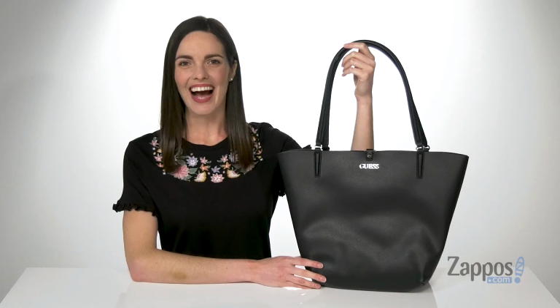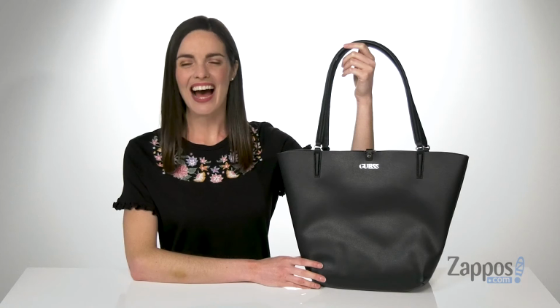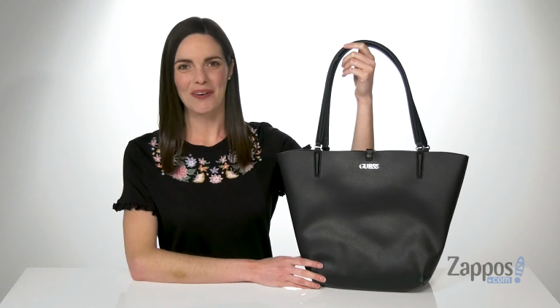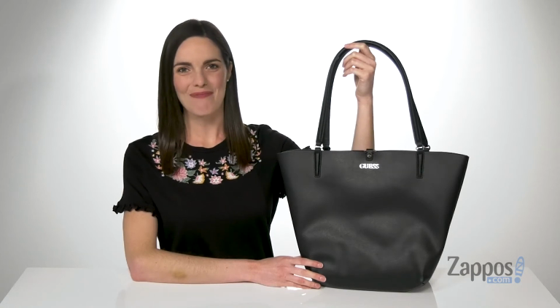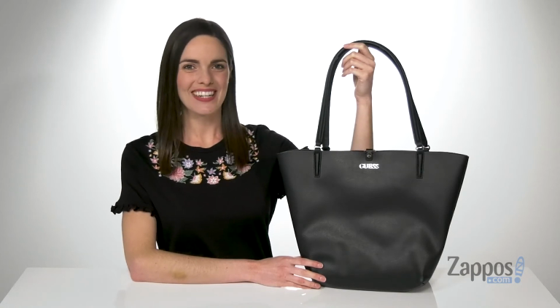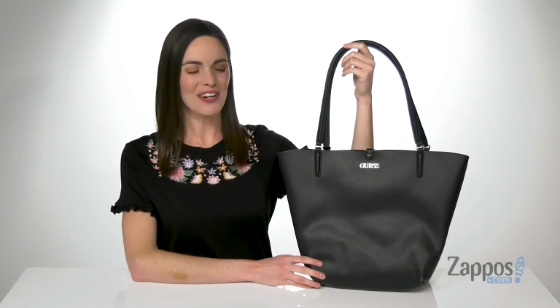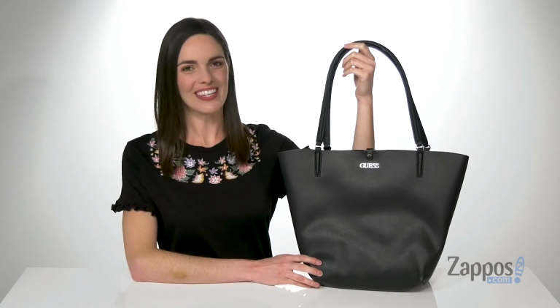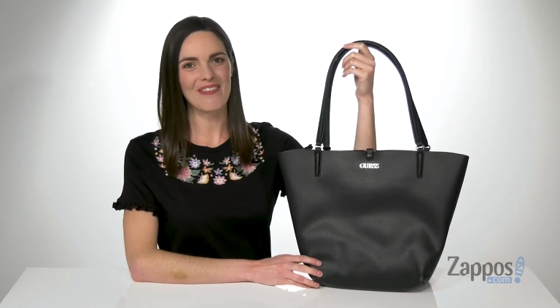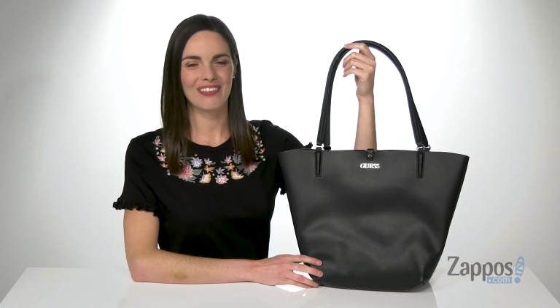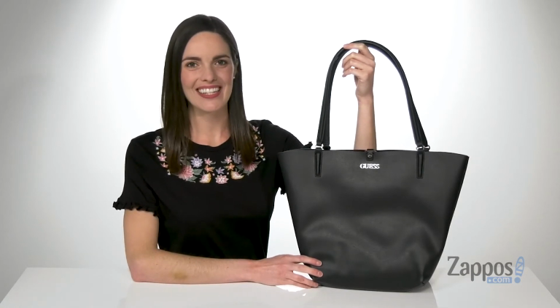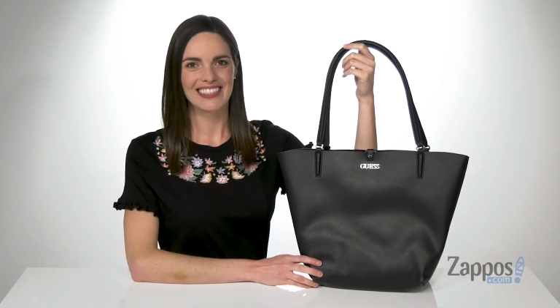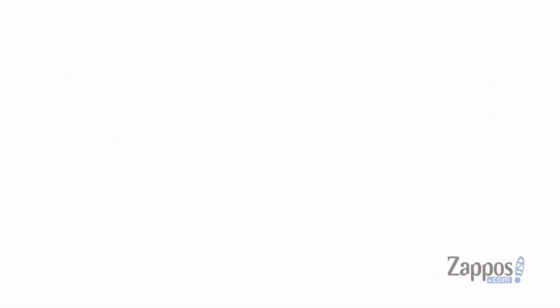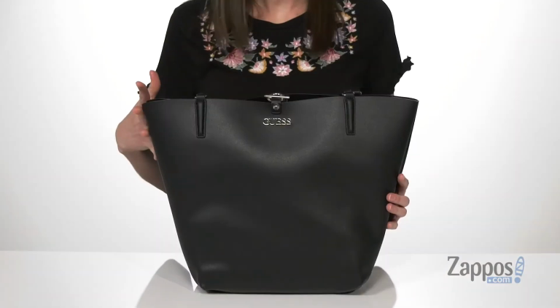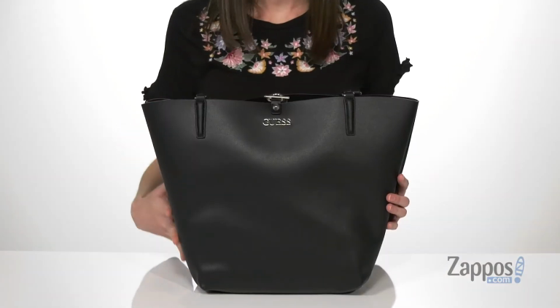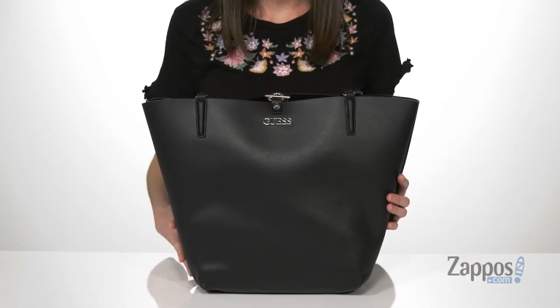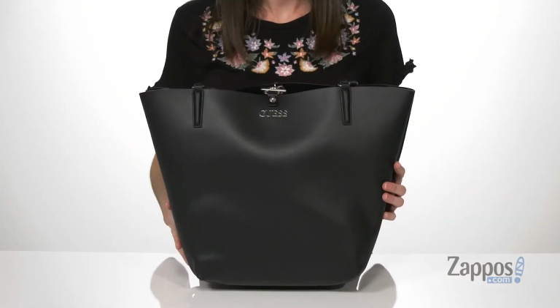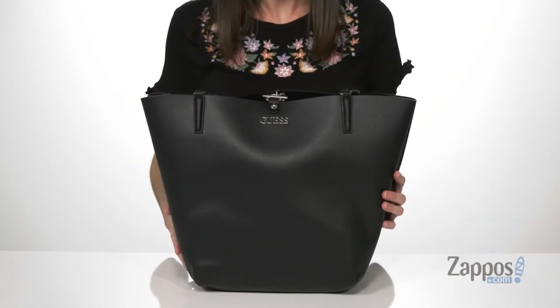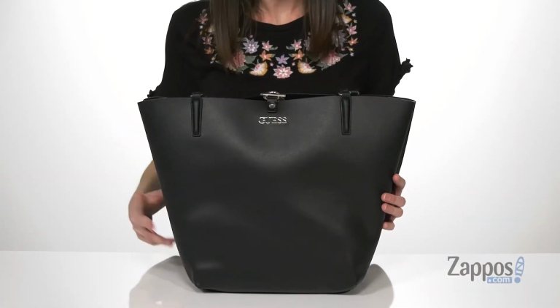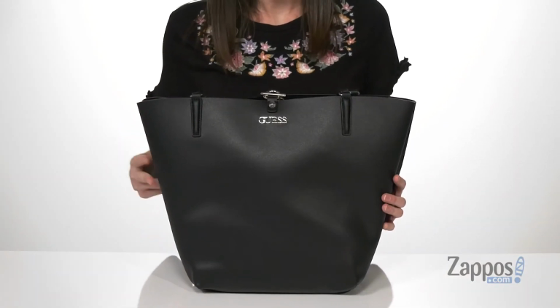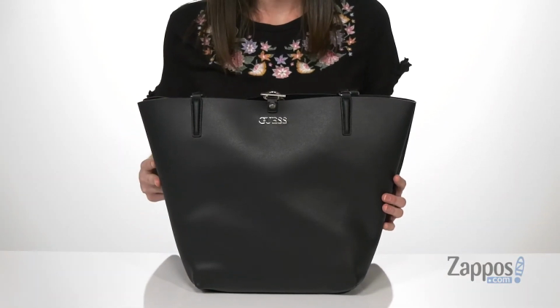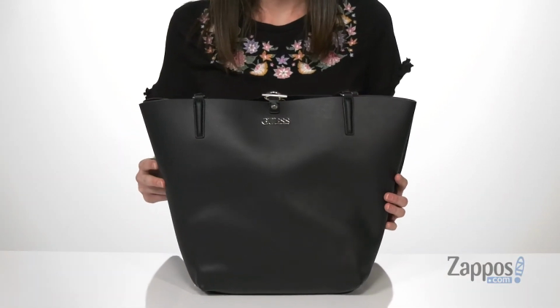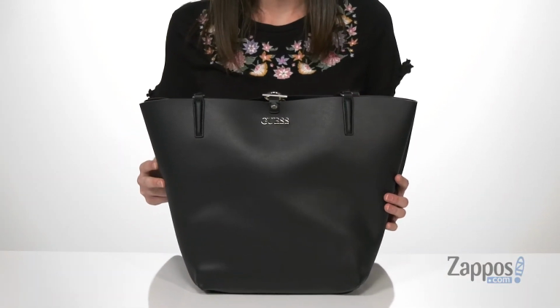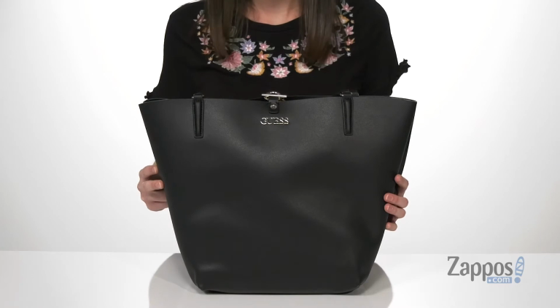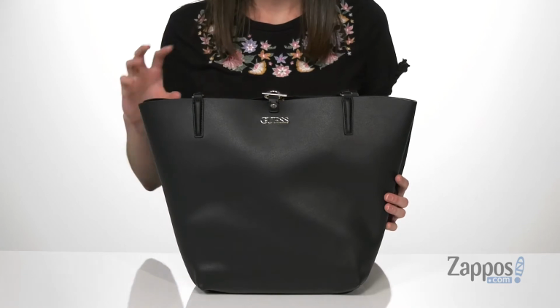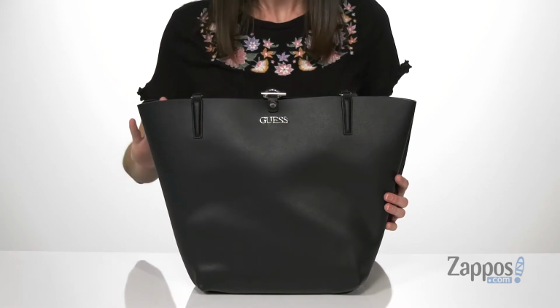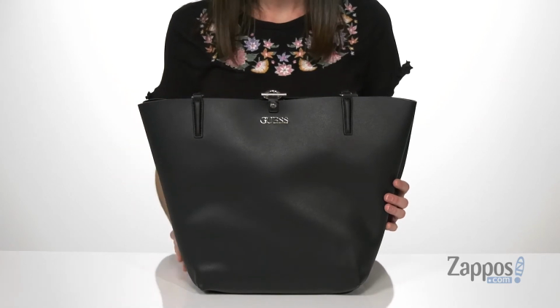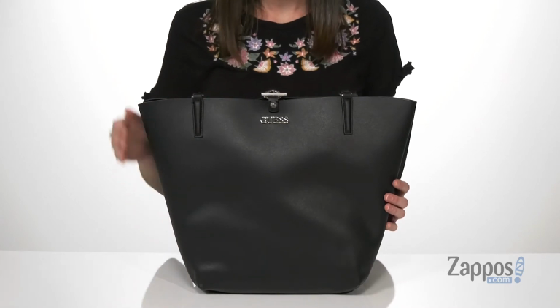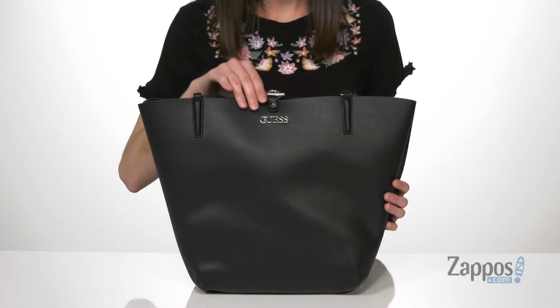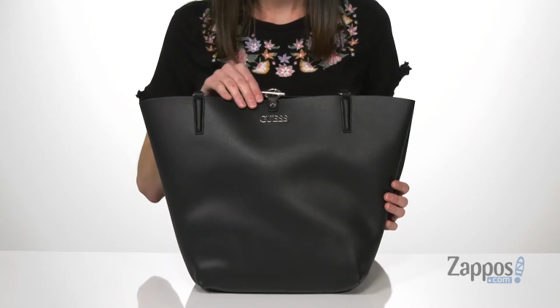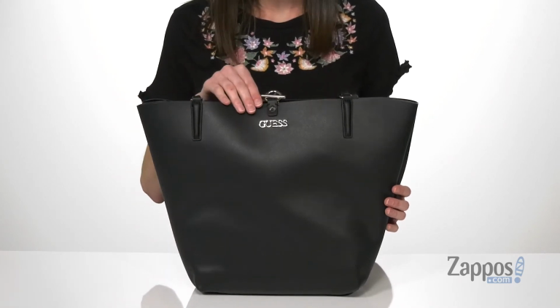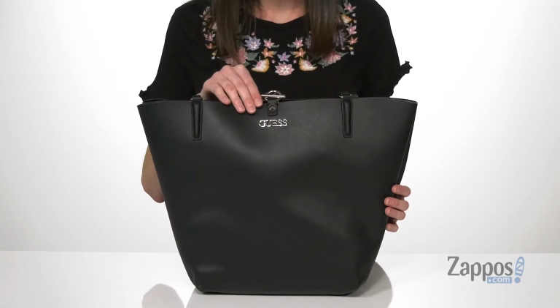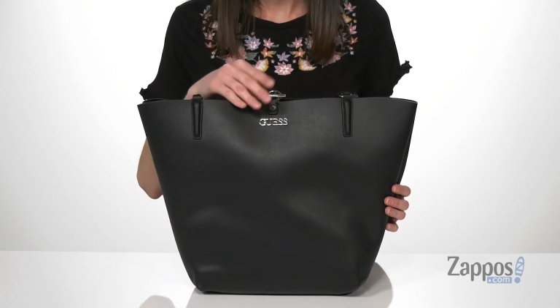Hey guys, I'm Zoe from Zappos and I'm showing off this tote bag from Guess. This tote bag is a great size for anyone who likes to have whatever they need, whenever they need it. It's made of a faux leather and has some silver hardware on the exterior,